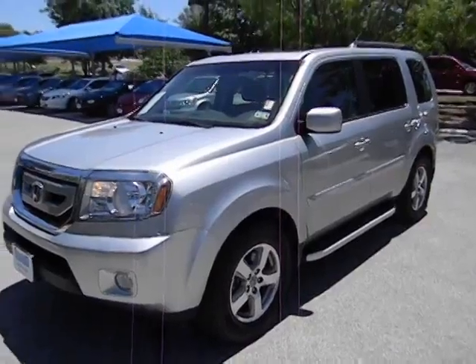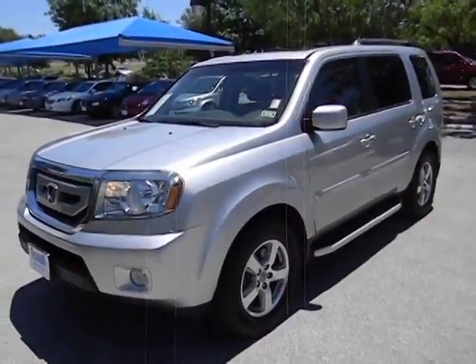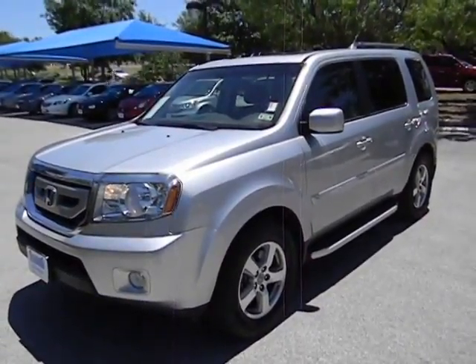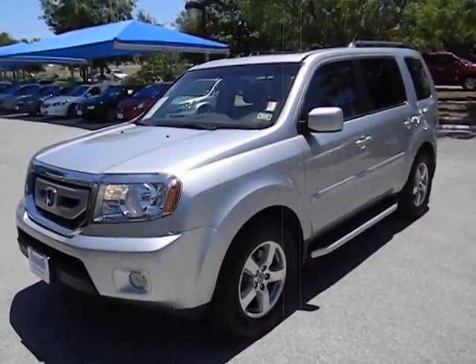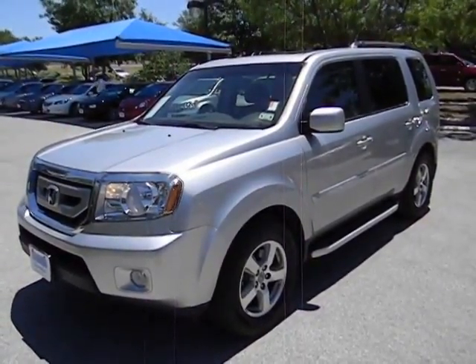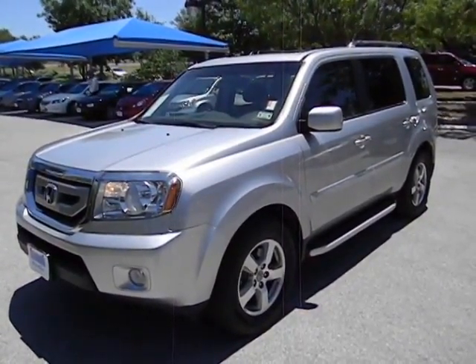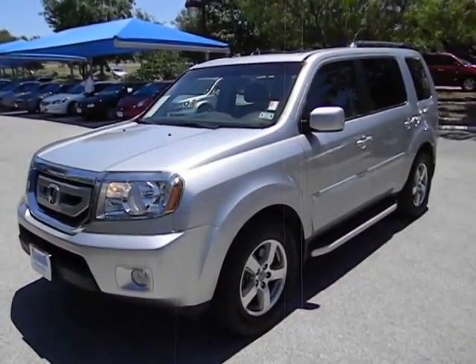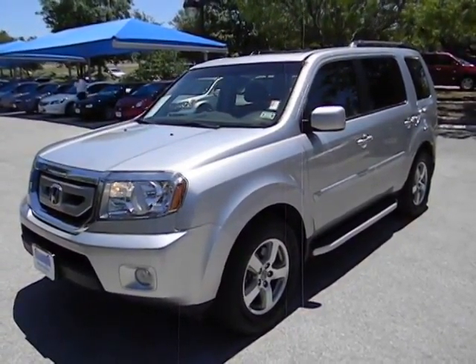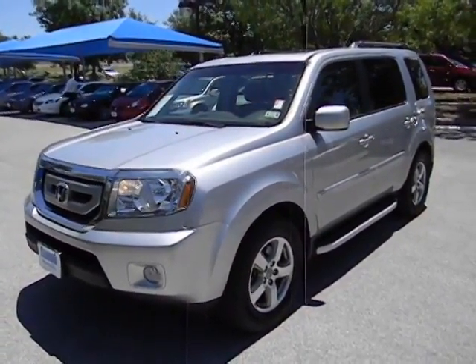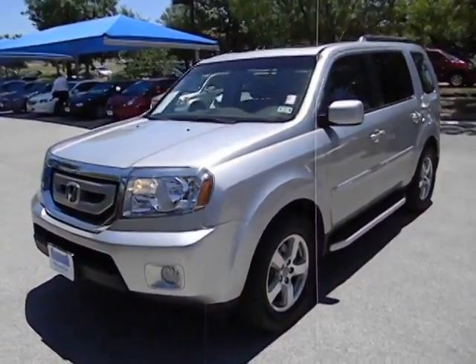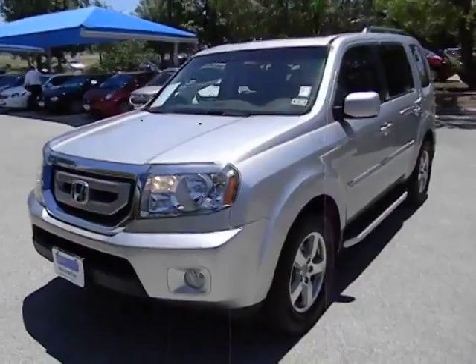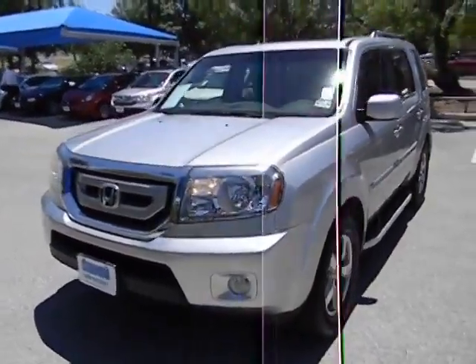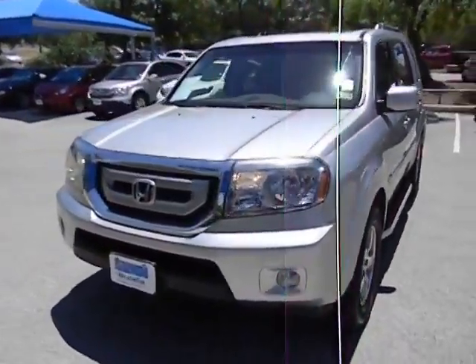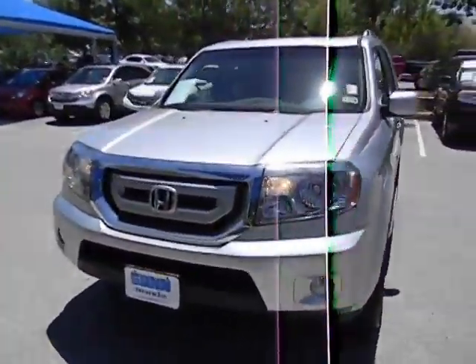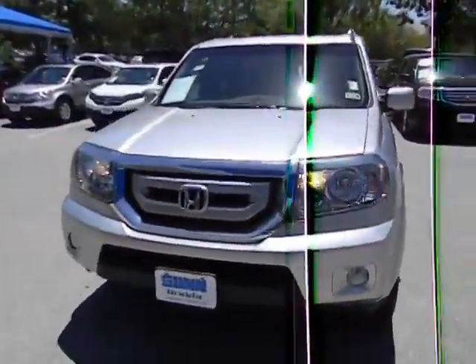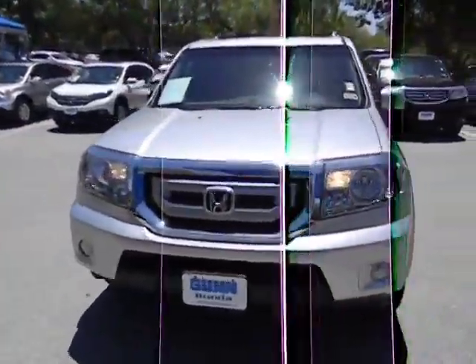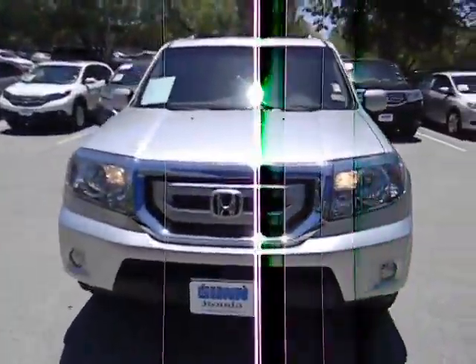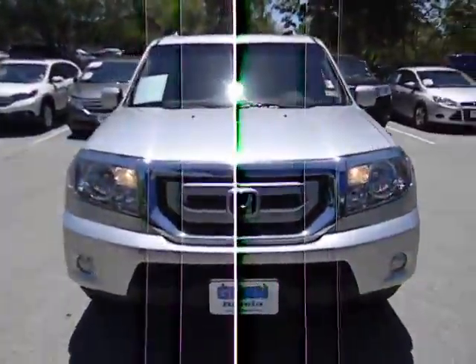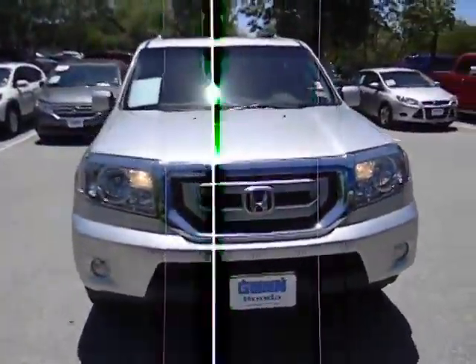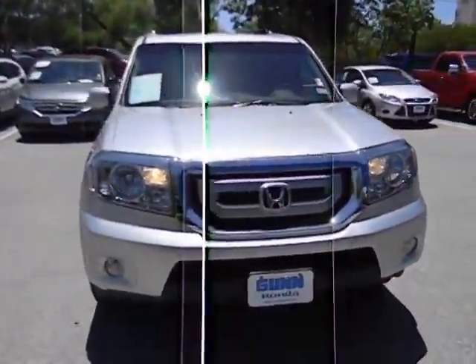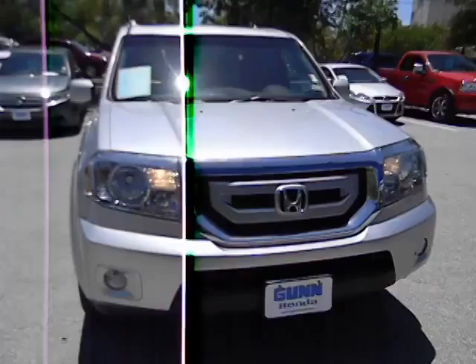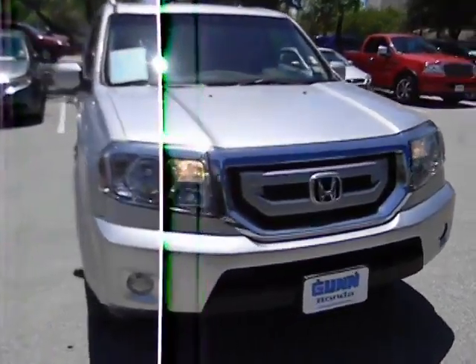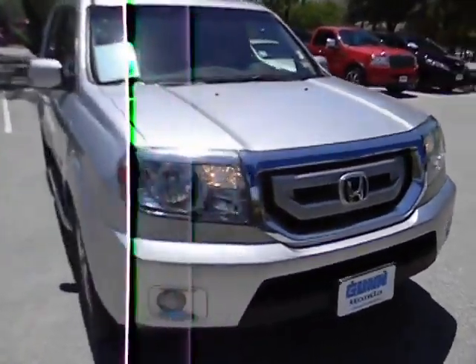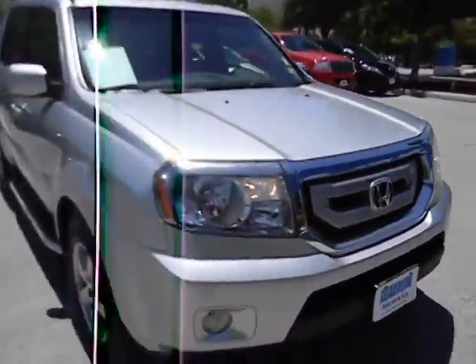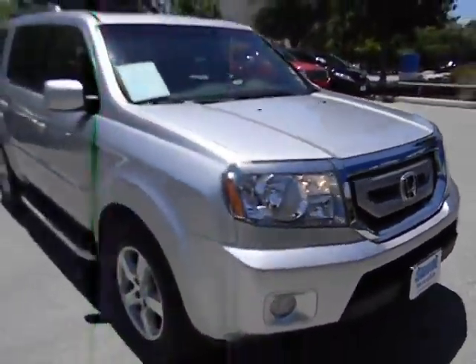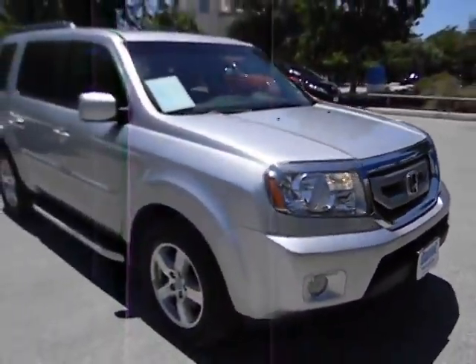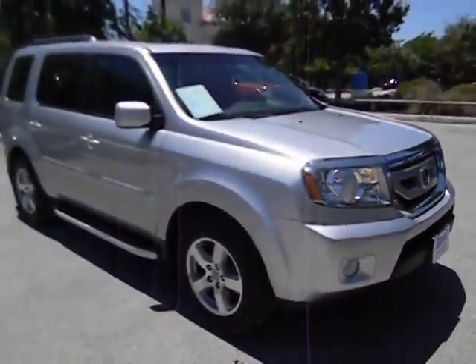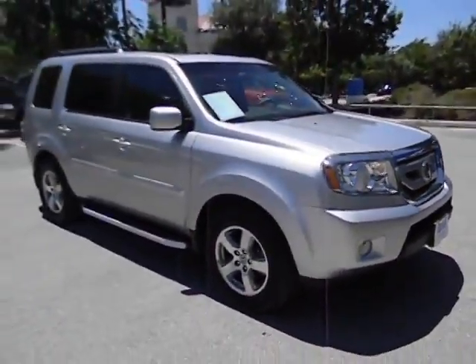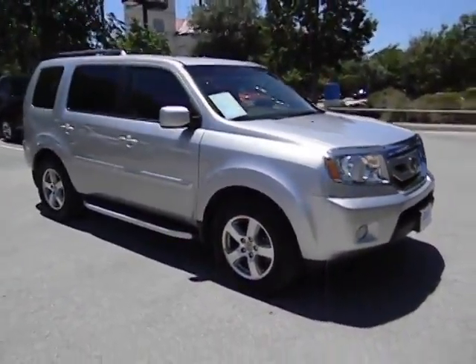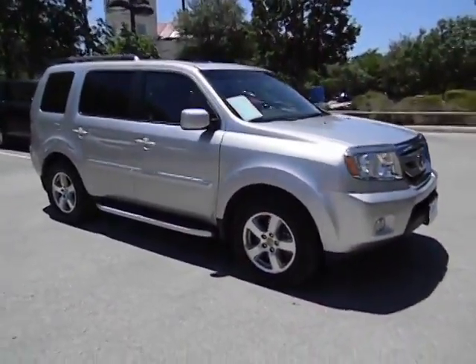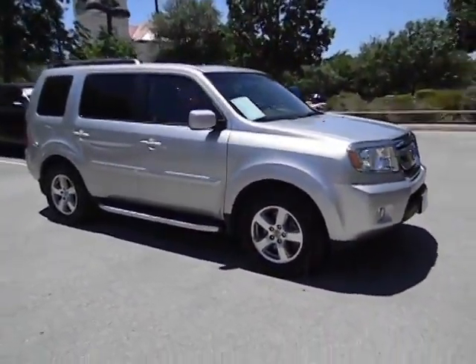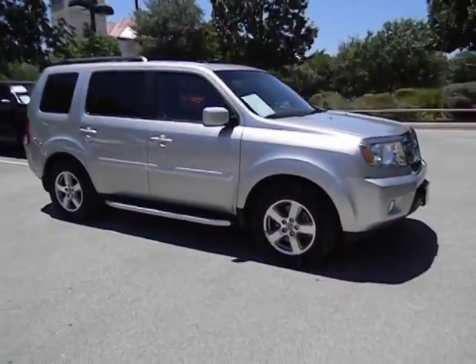2011 Pilot. Optimal utility. Indulgent interior. Powerful performer. You'll be ready for almost anything in the Honda Pilot, and it's priced below $30,000. This vehicle has less than 55,000 miles.